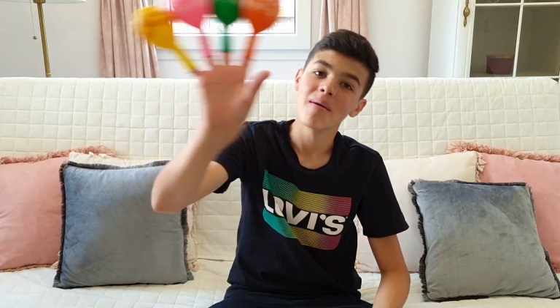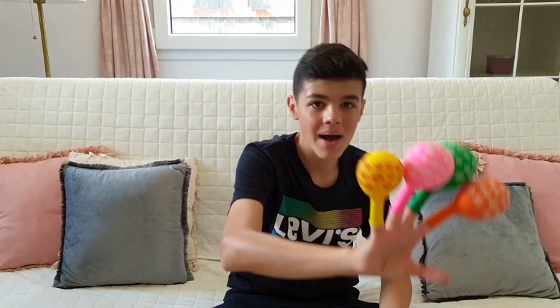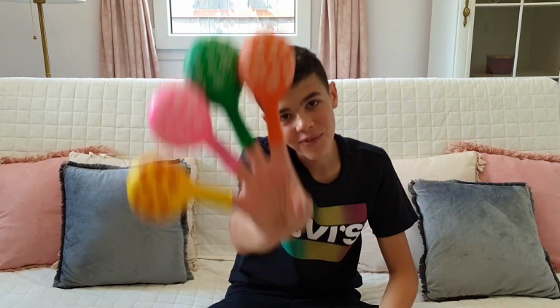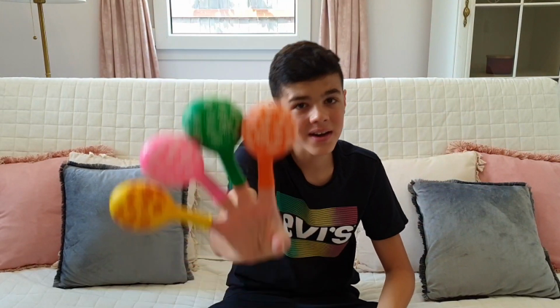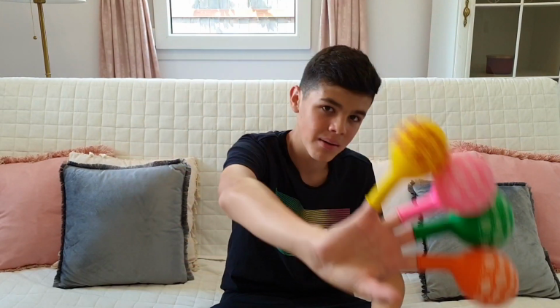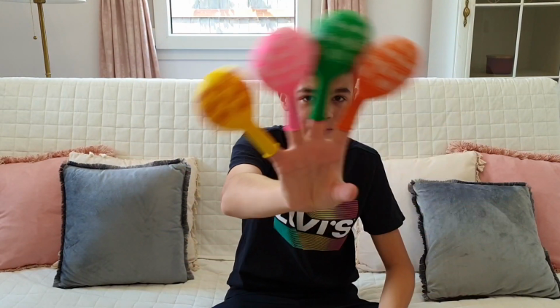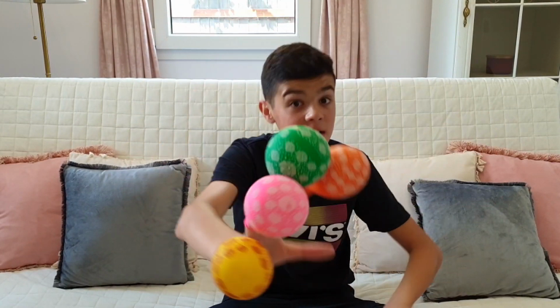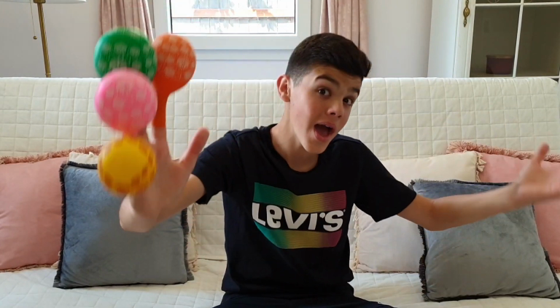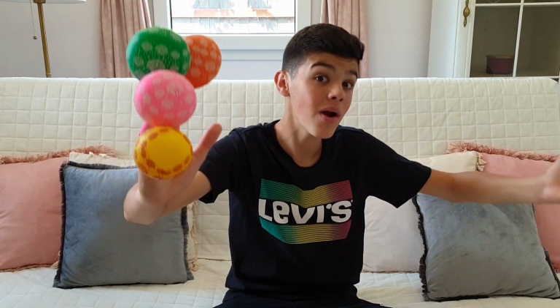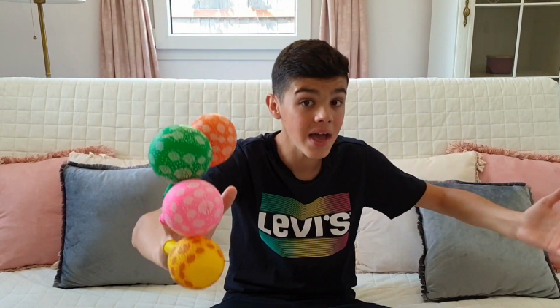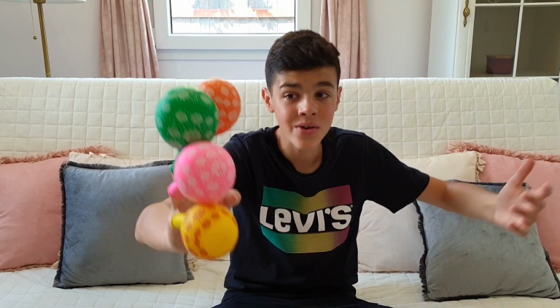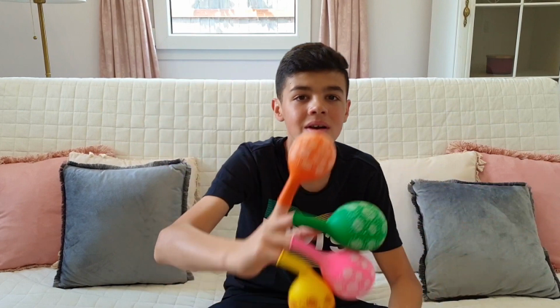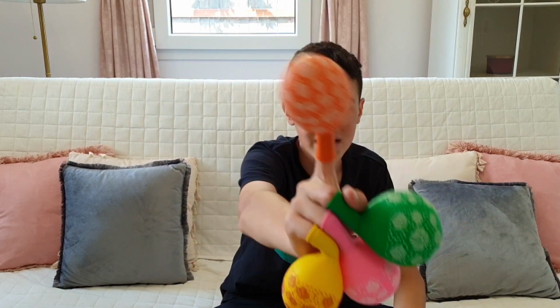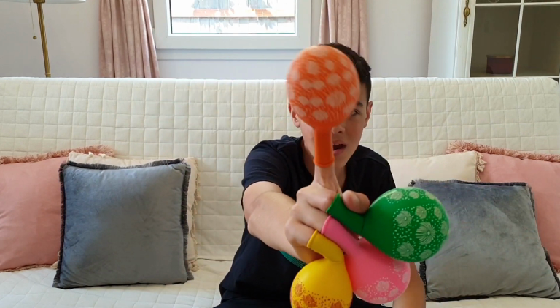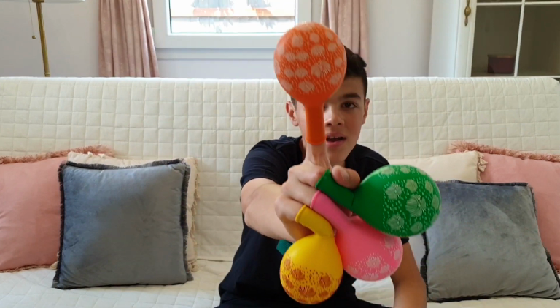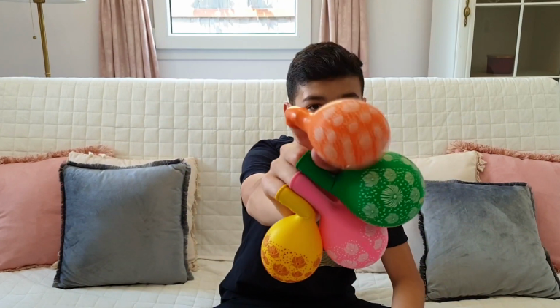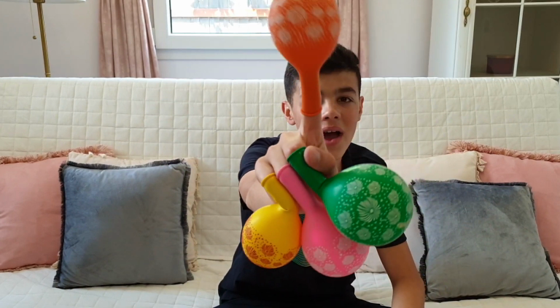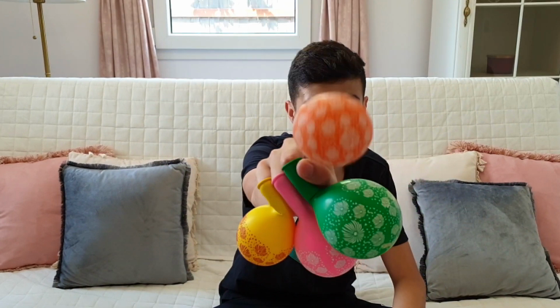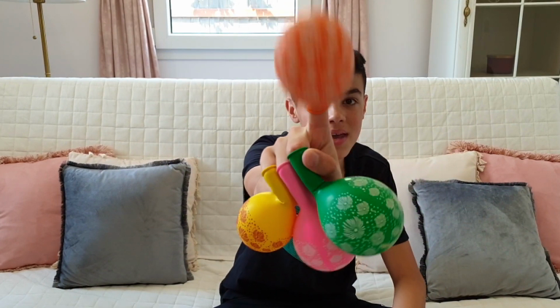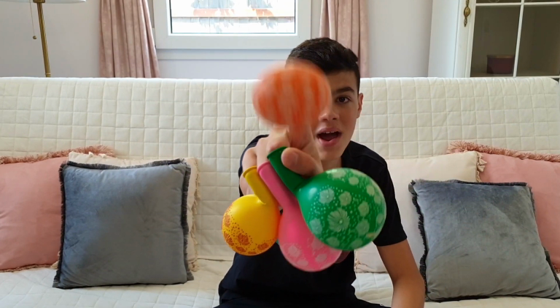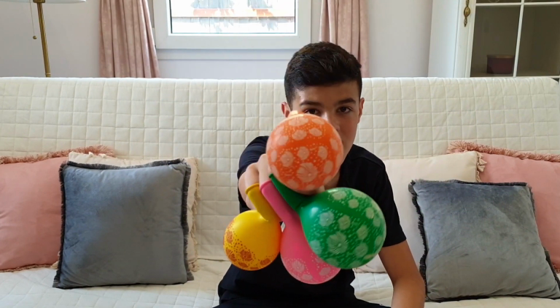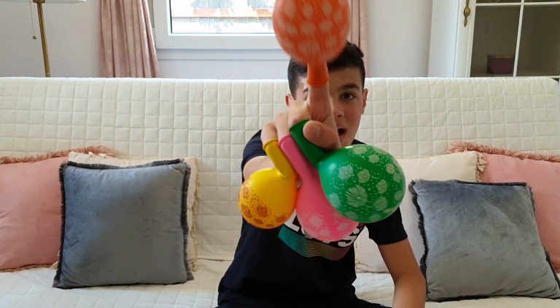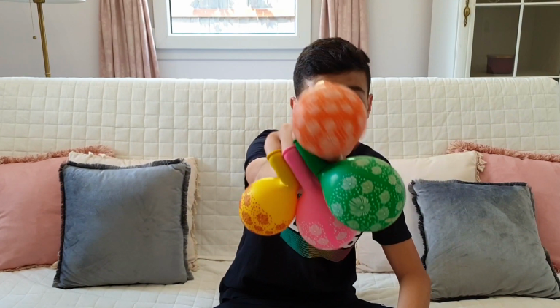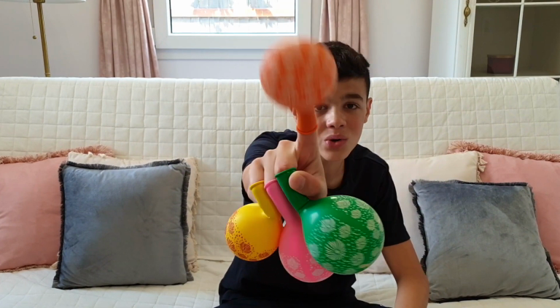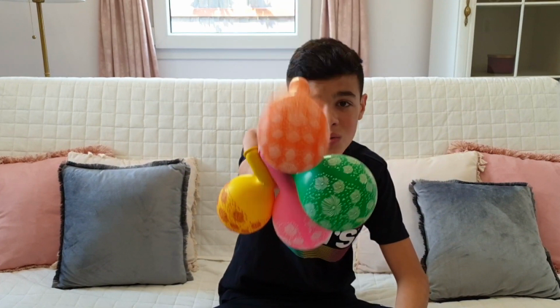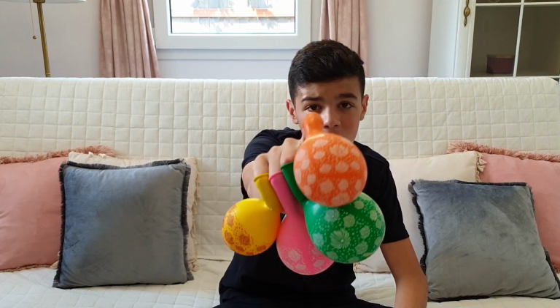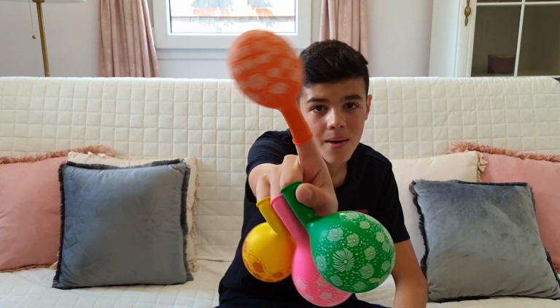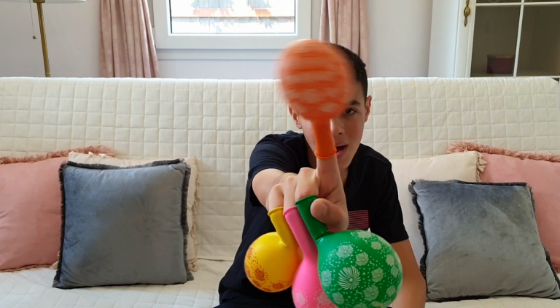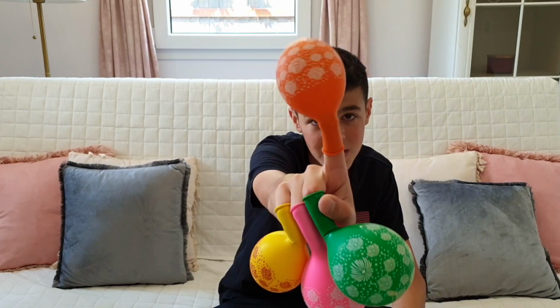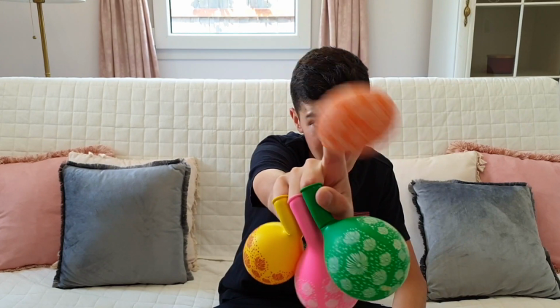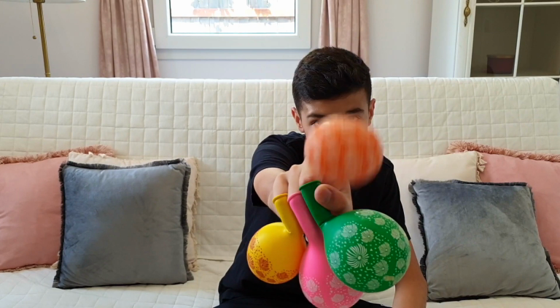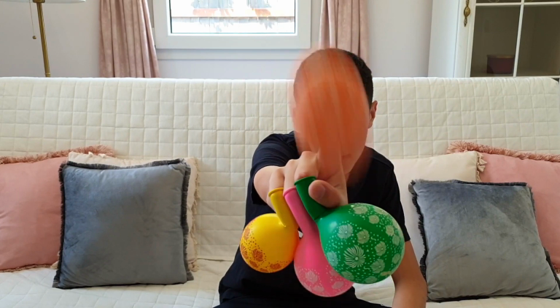Mommy finger, mommy finger, where are you? Here! Here I am, here I am, how do you do? Mommy! Orange!